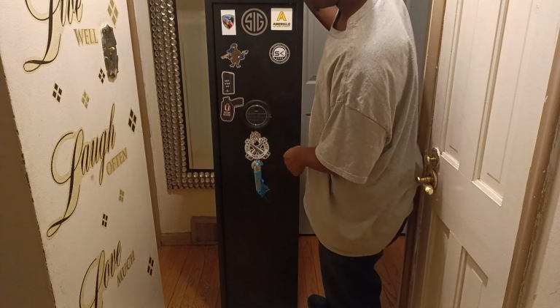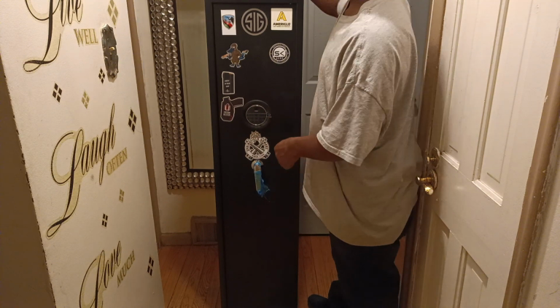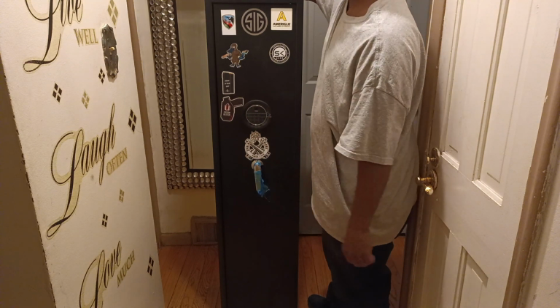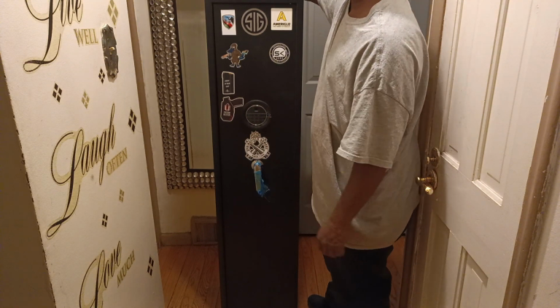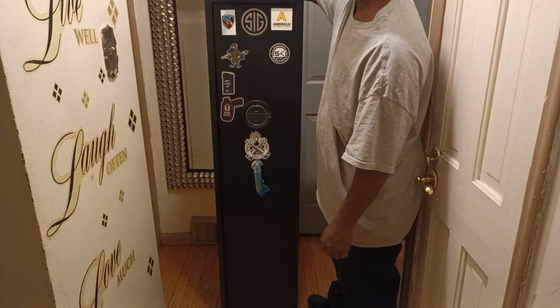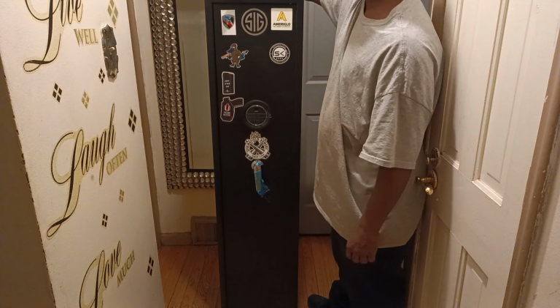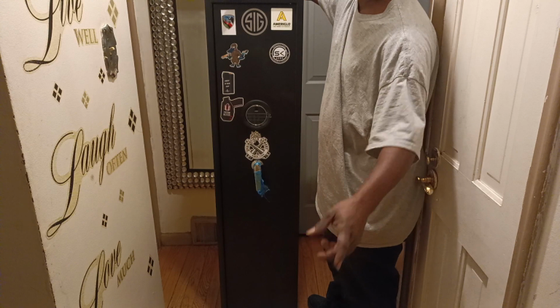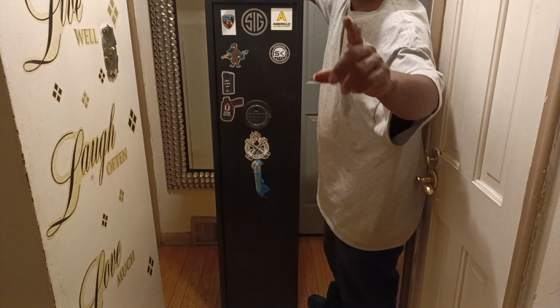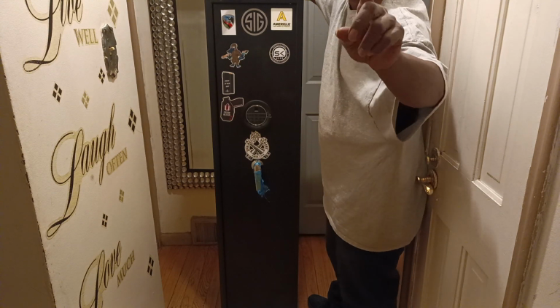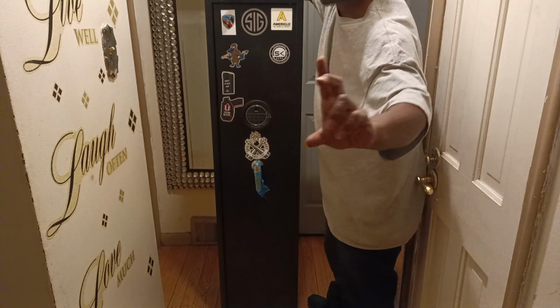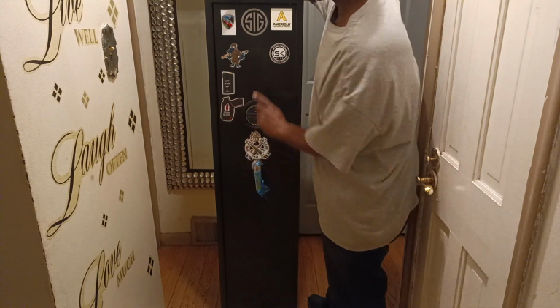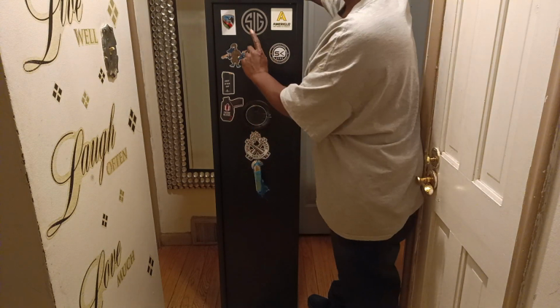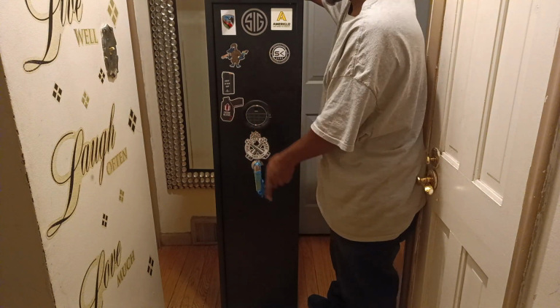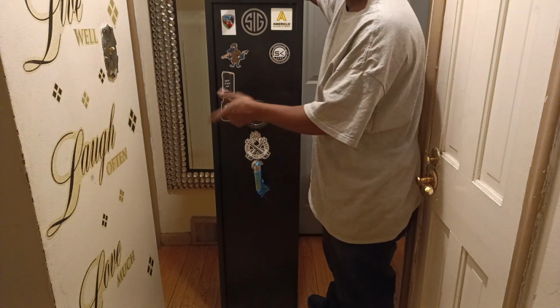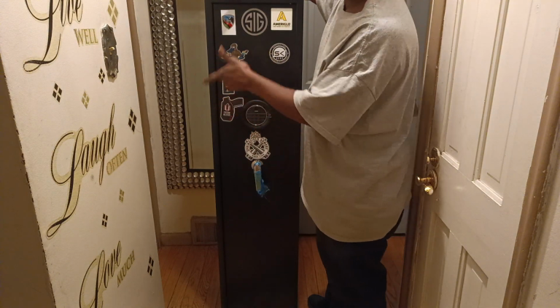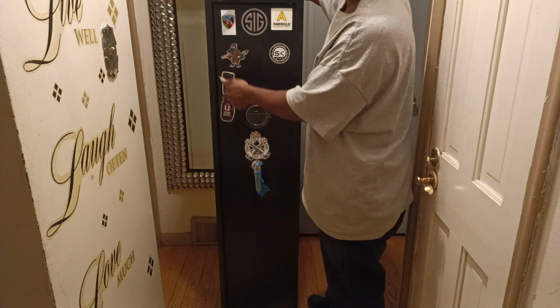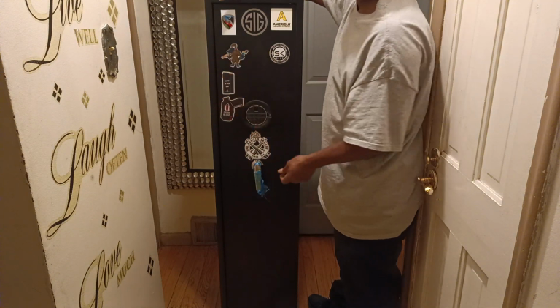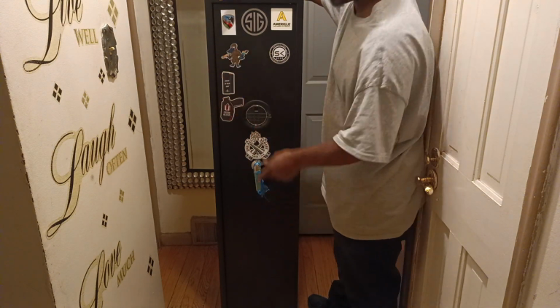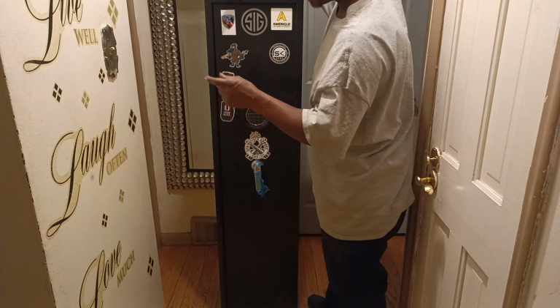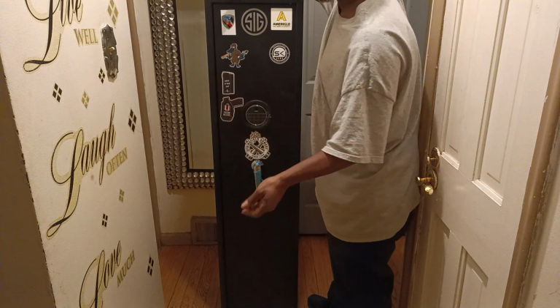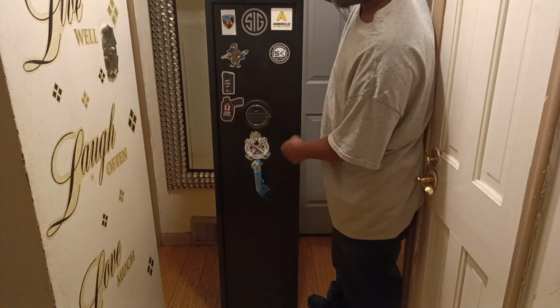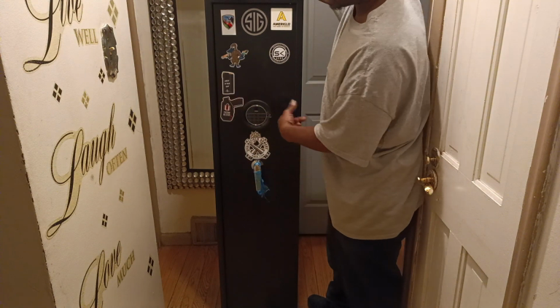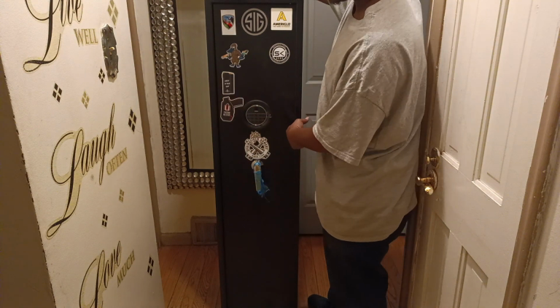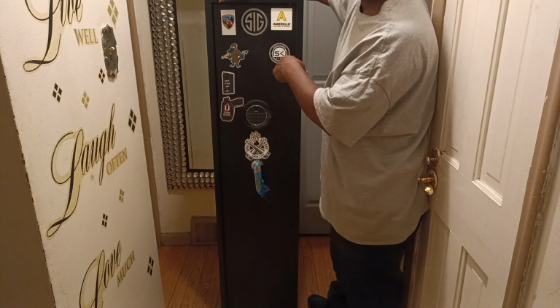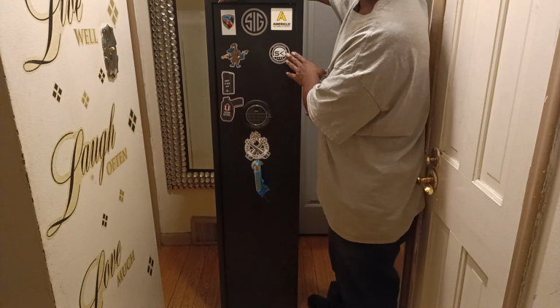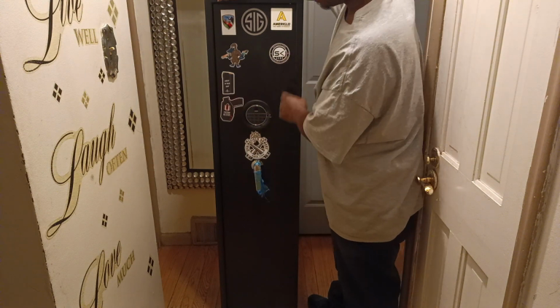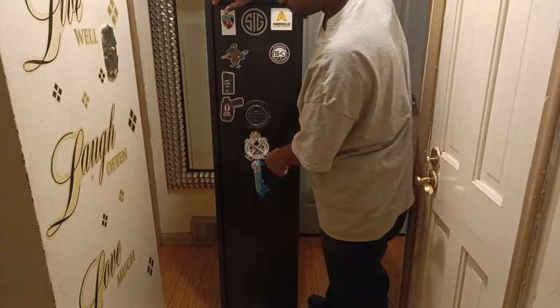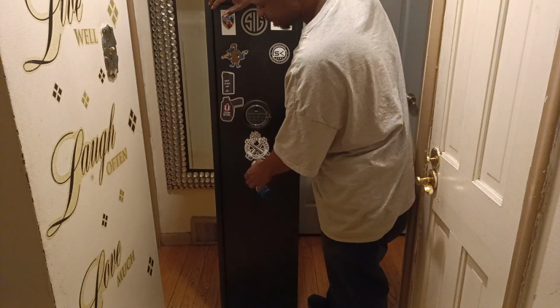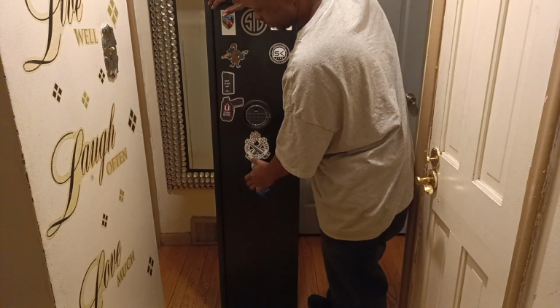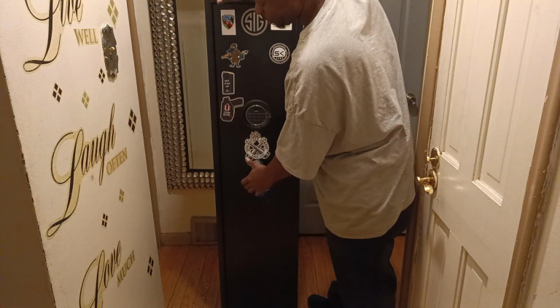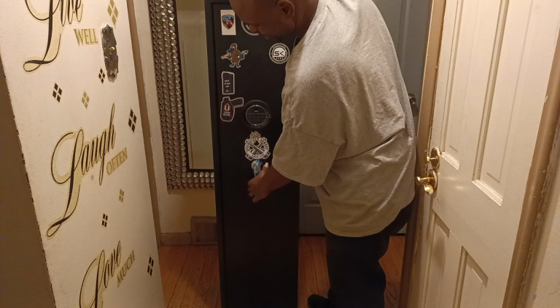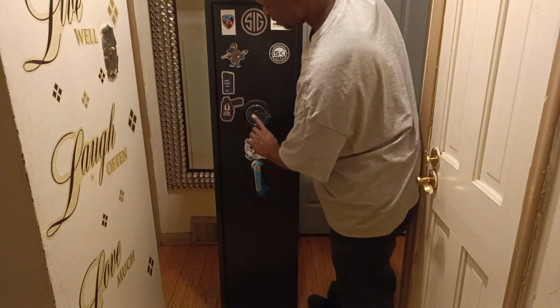So this is an Amazon safe, and it comes with the bolts too. In case you want to bolt it down in a certain room in your house, it has the bolts that come with the safe — the gun cabinet, the rifle cabinet, as I call it.